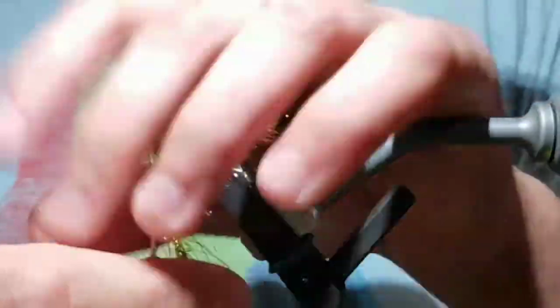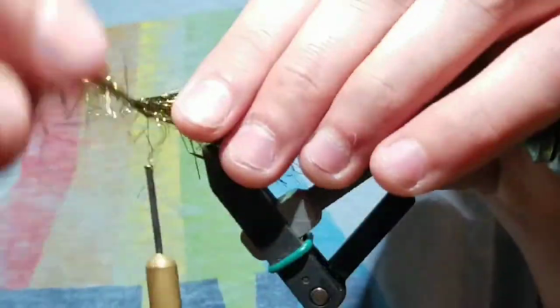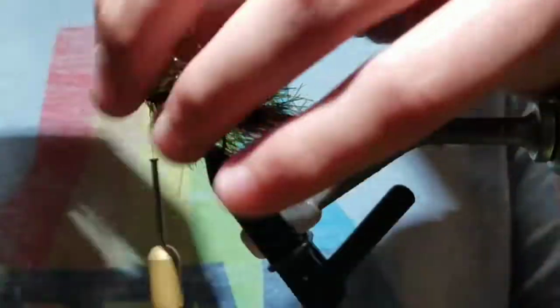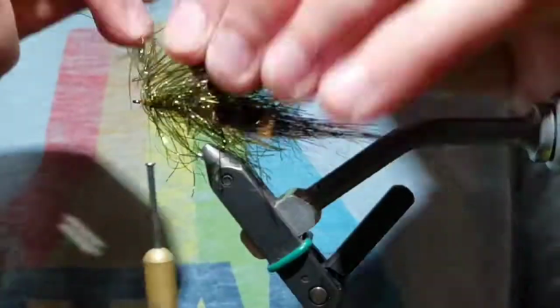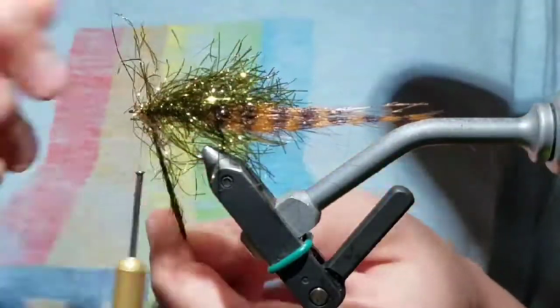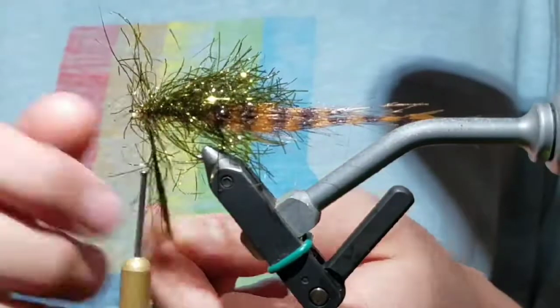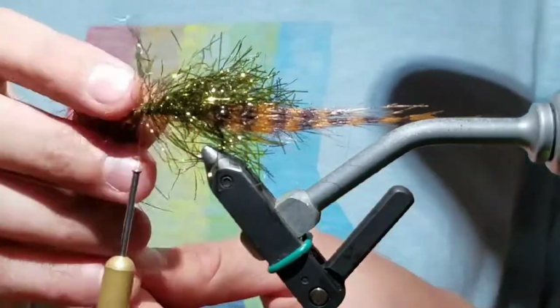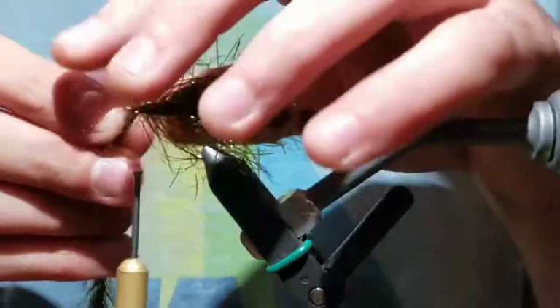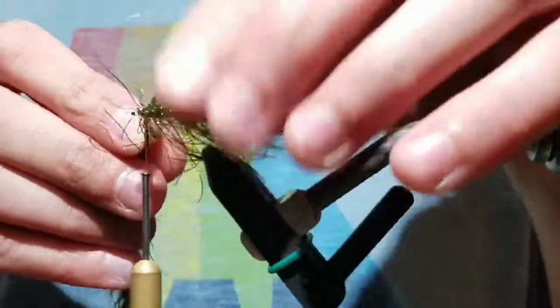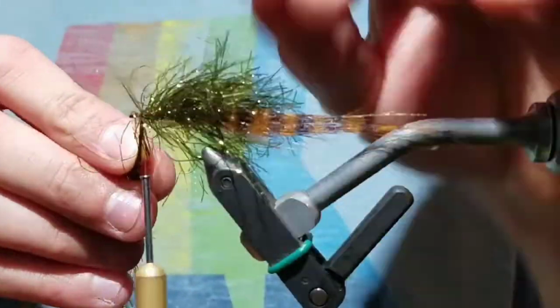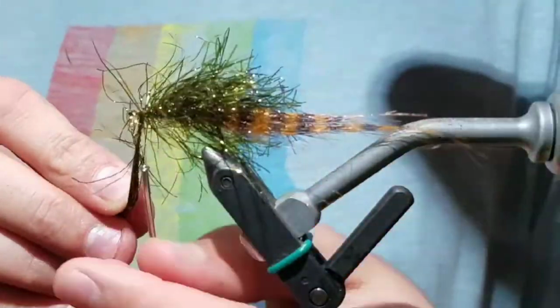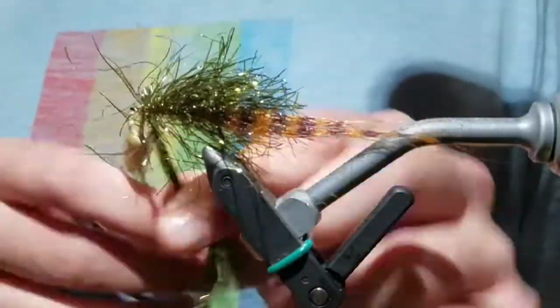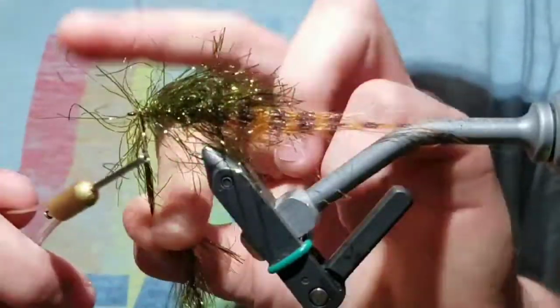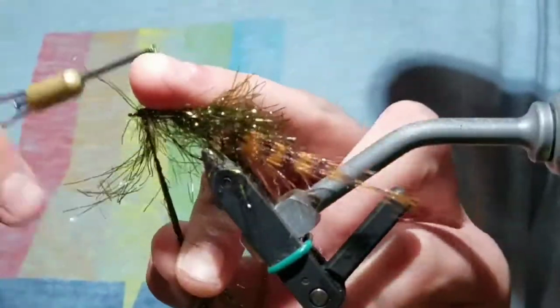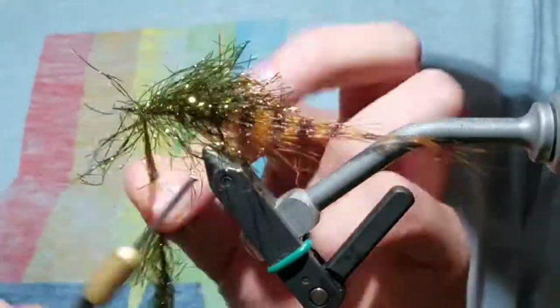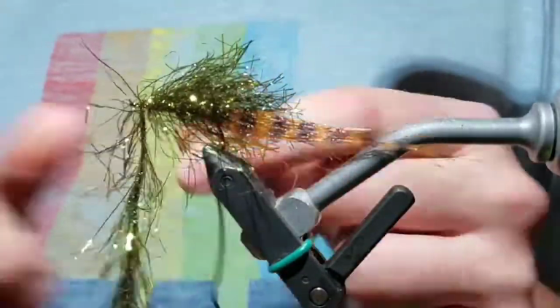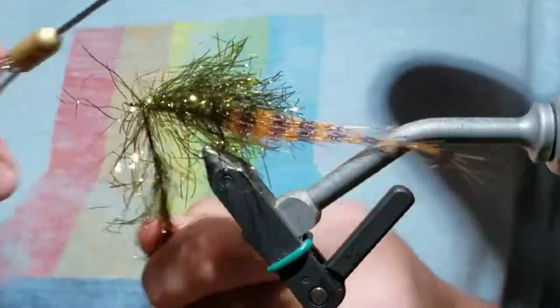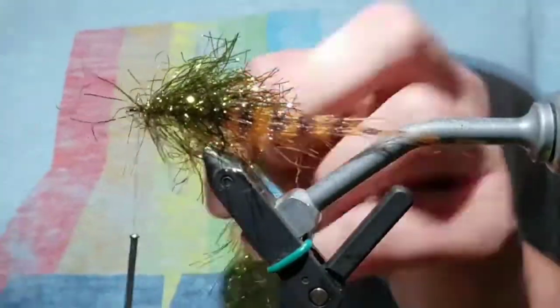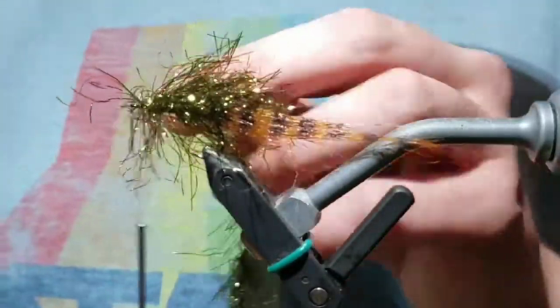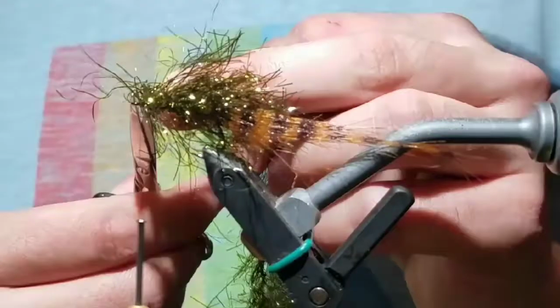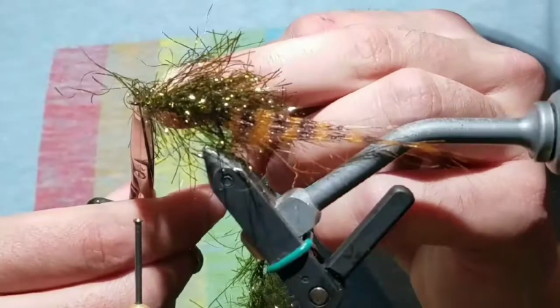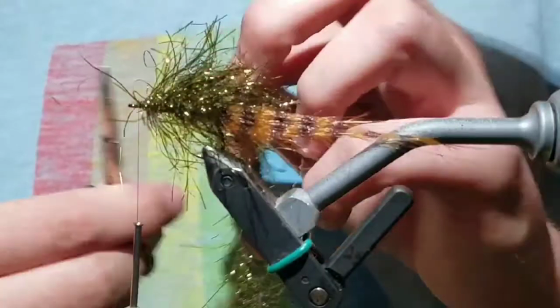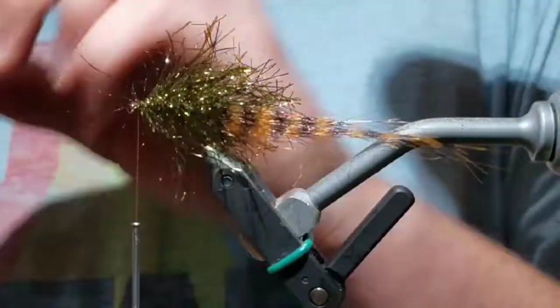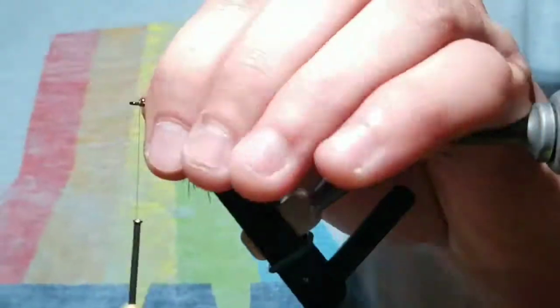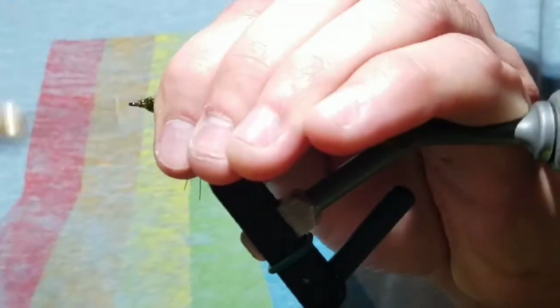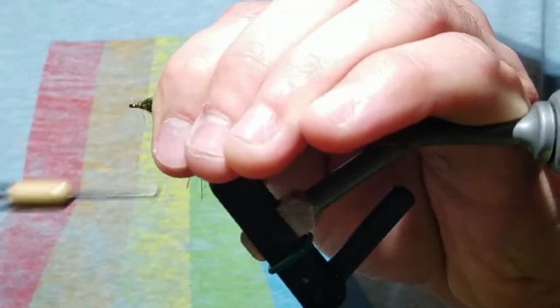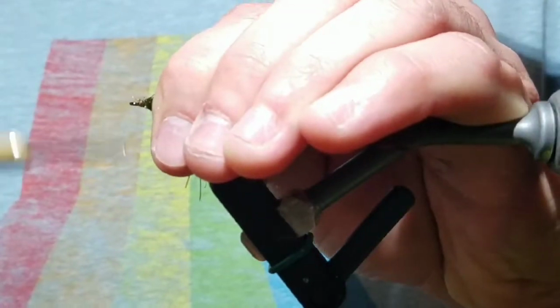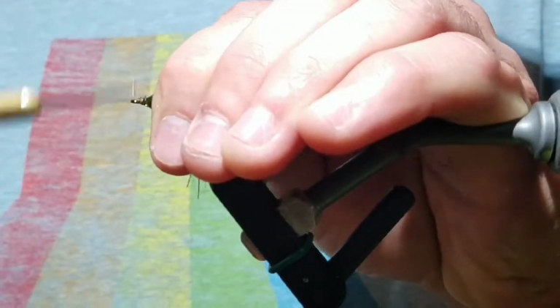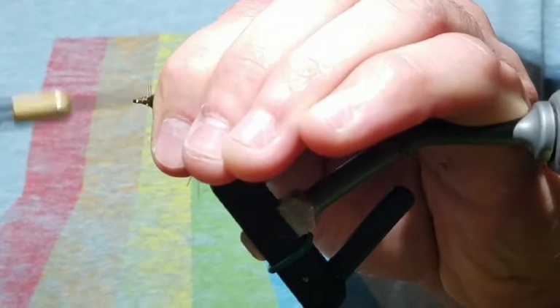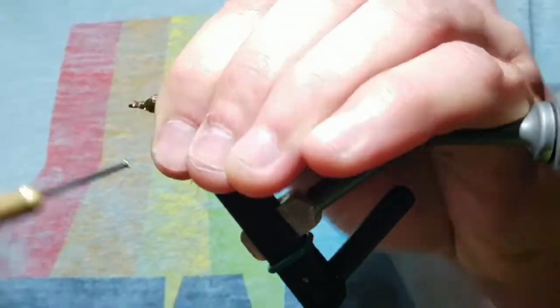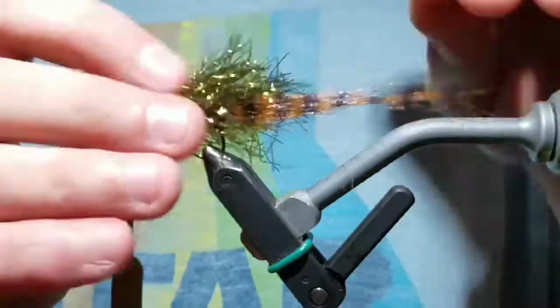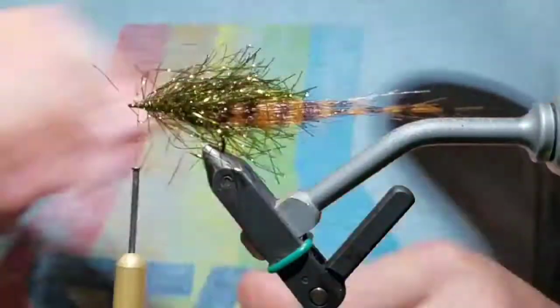Once you get up to the thread, tie it off, cut the polar chenille off, and build up a slight incline.